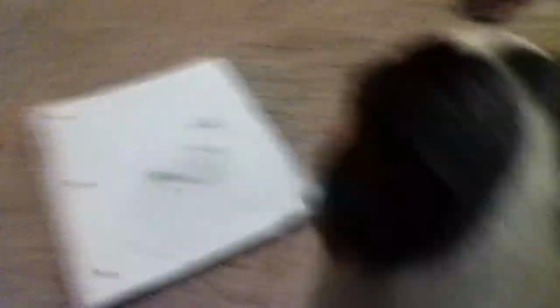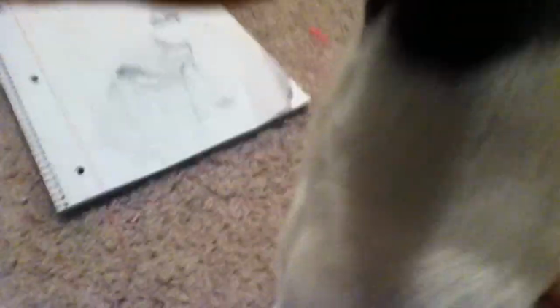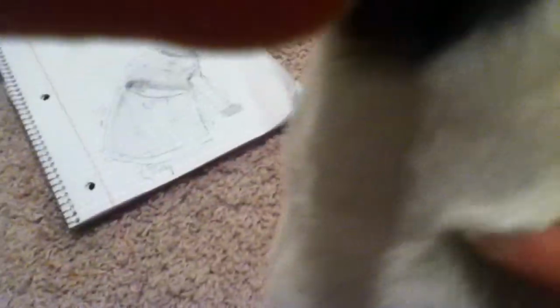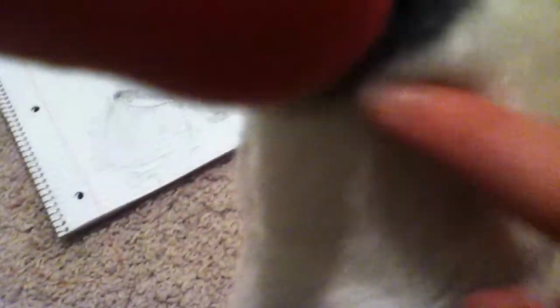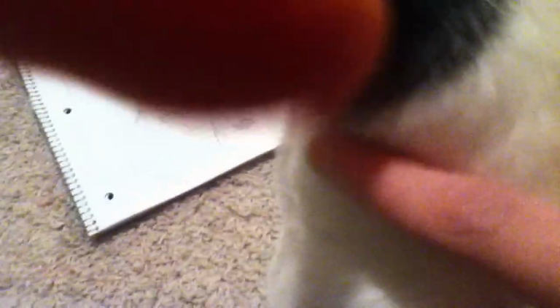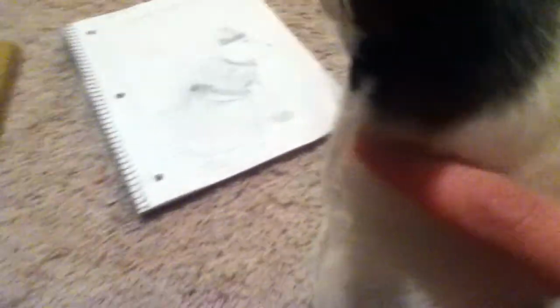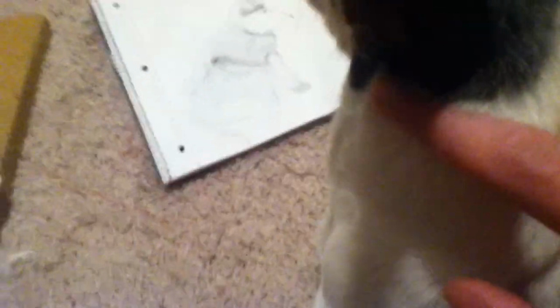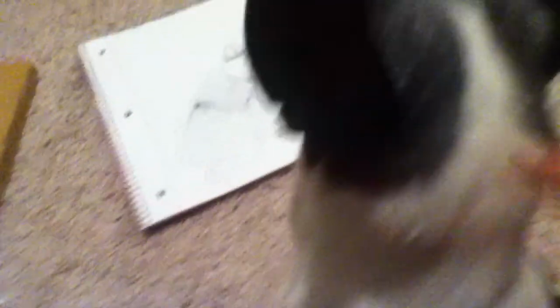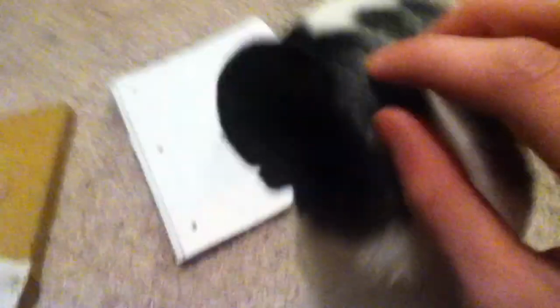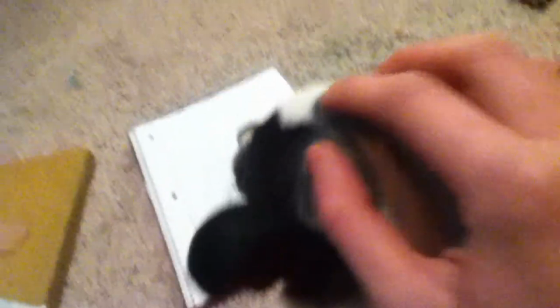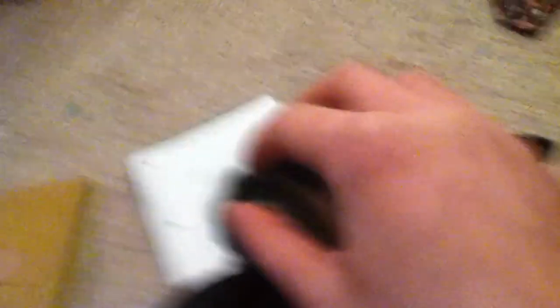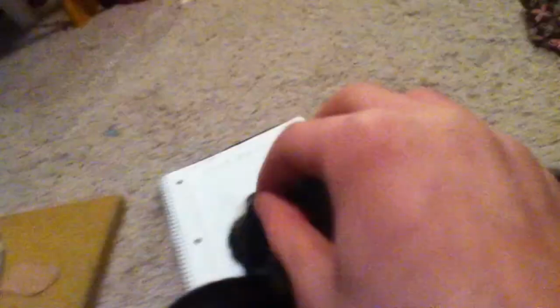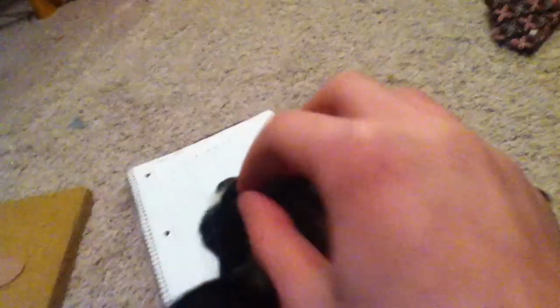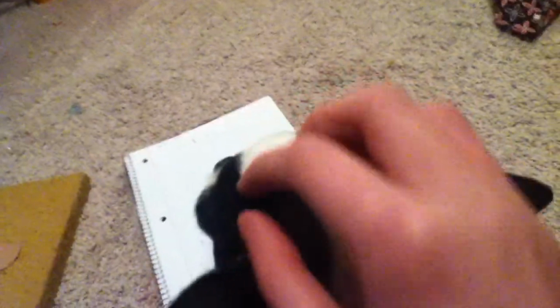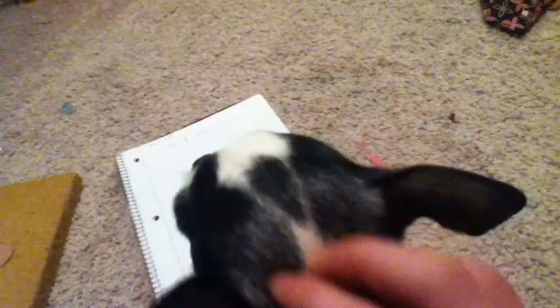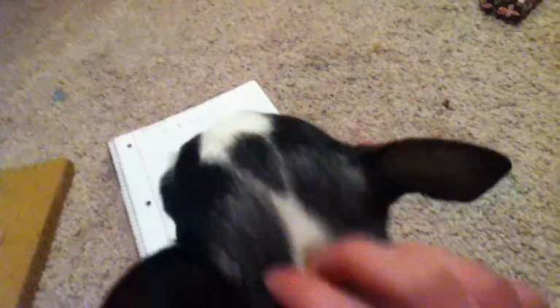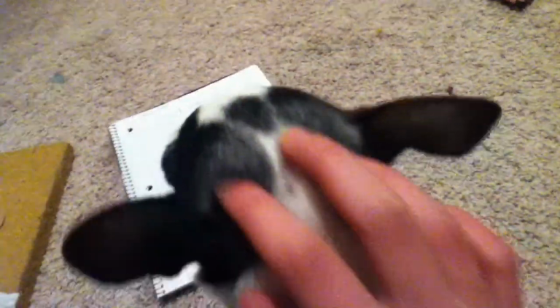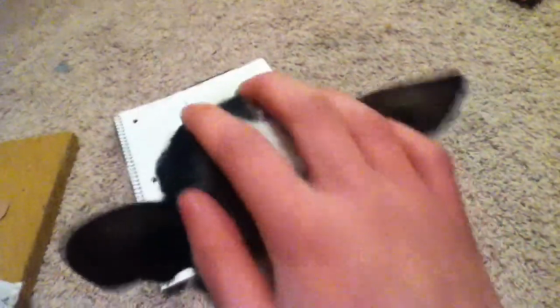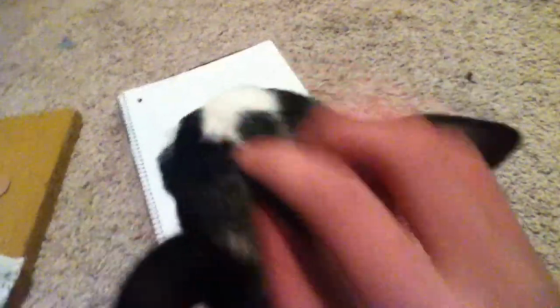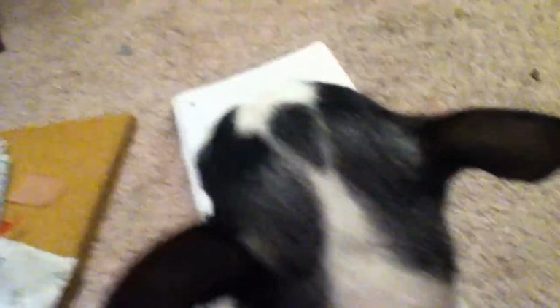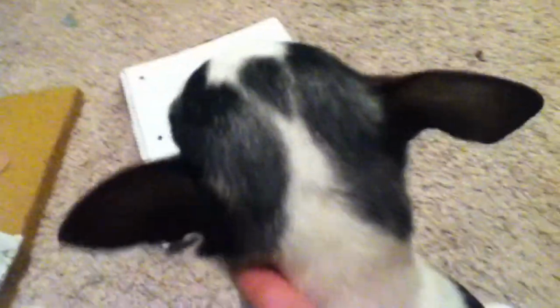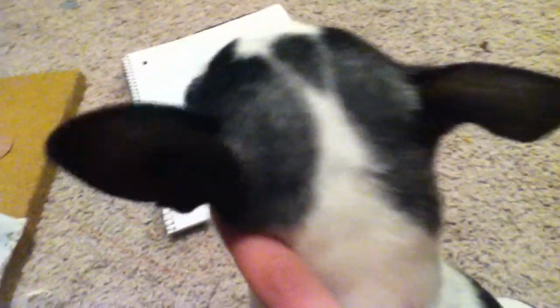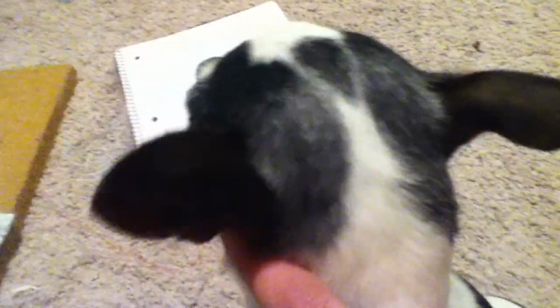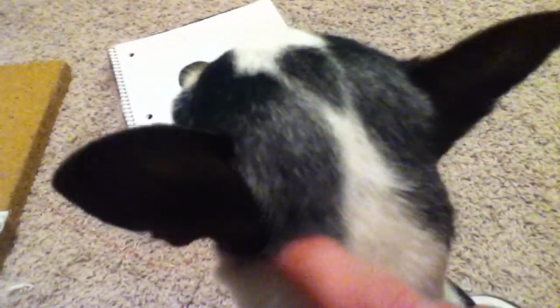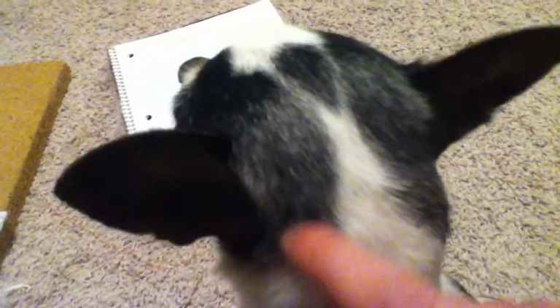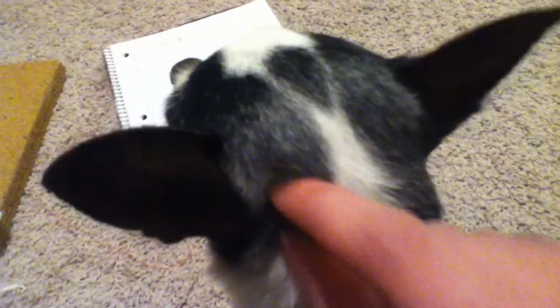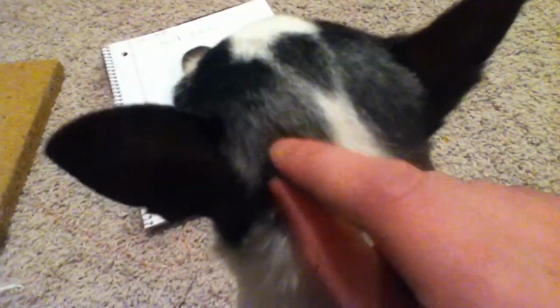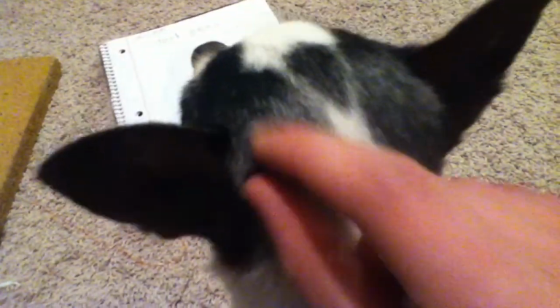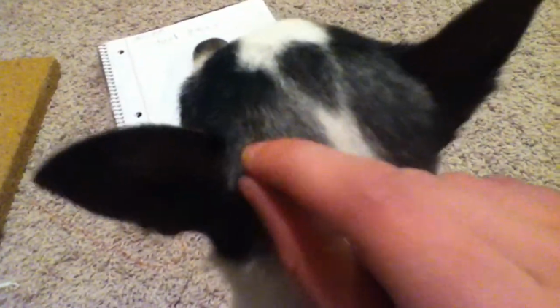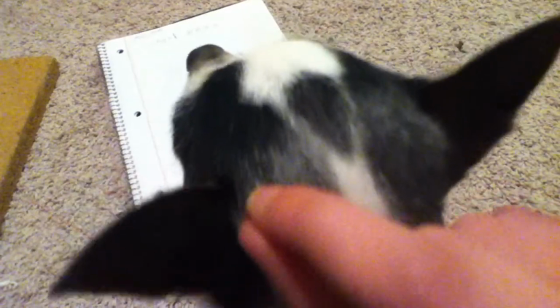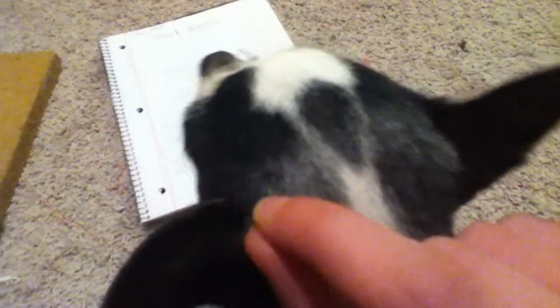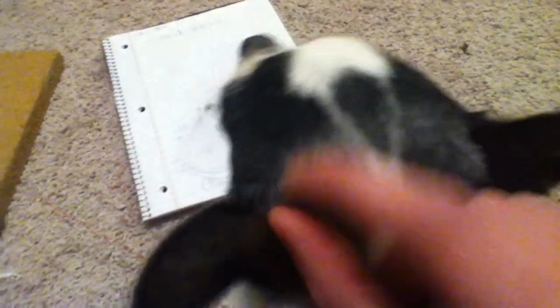Mine's going to have to be down here because she has a very teeny tiny needle fur on top, so it's going to have to be right here, maybe.